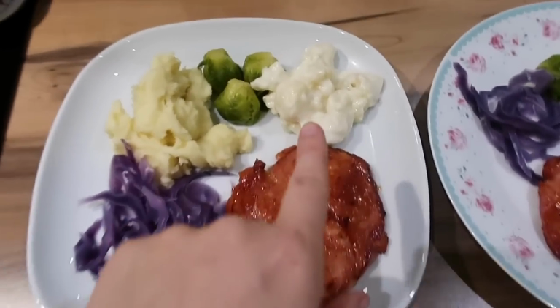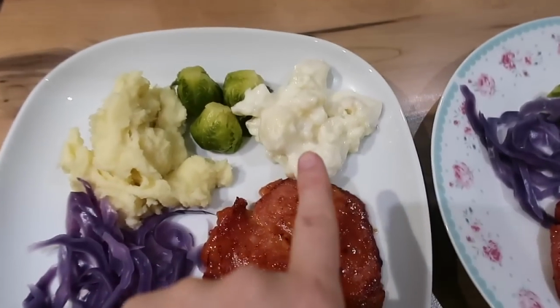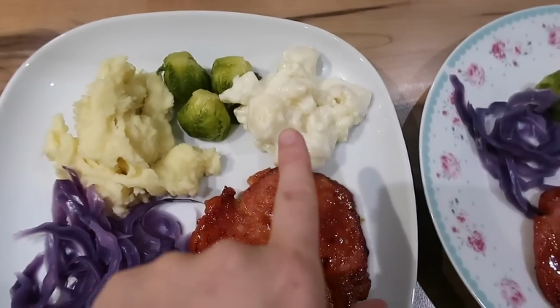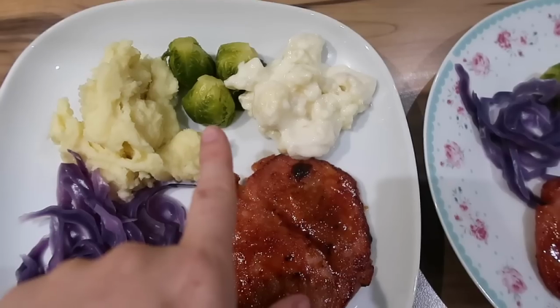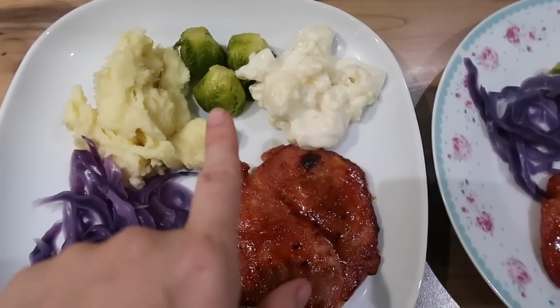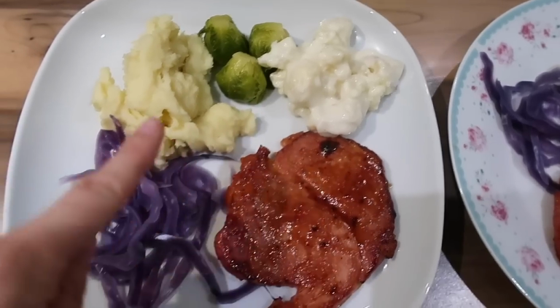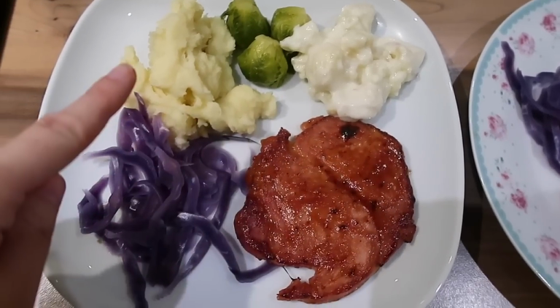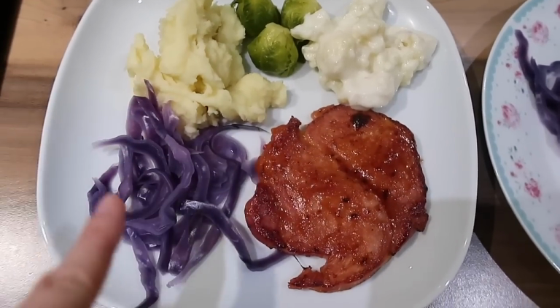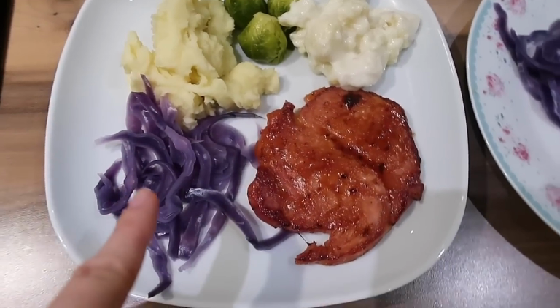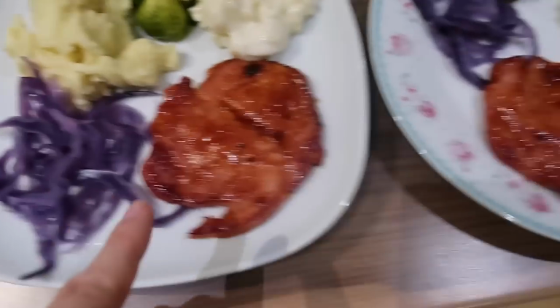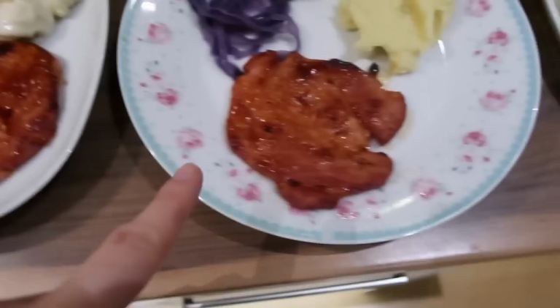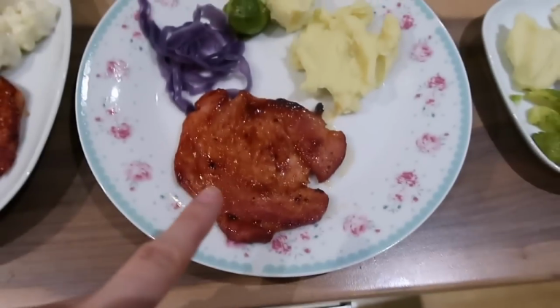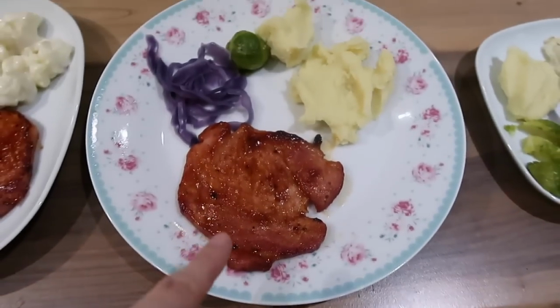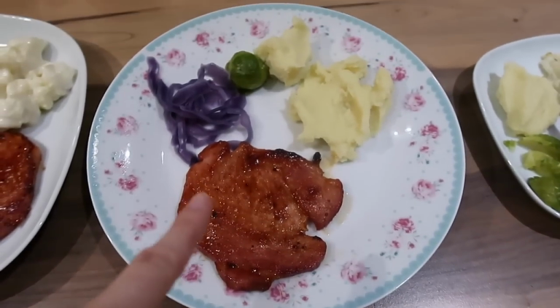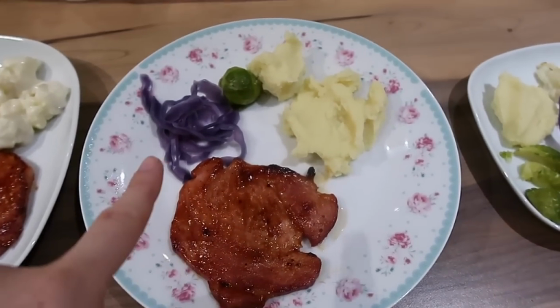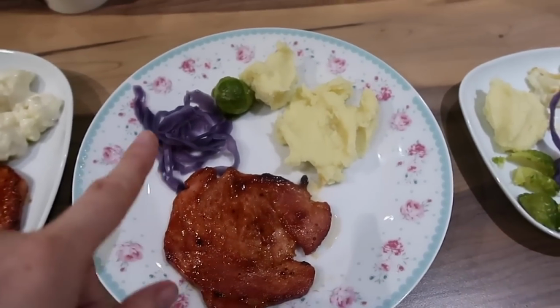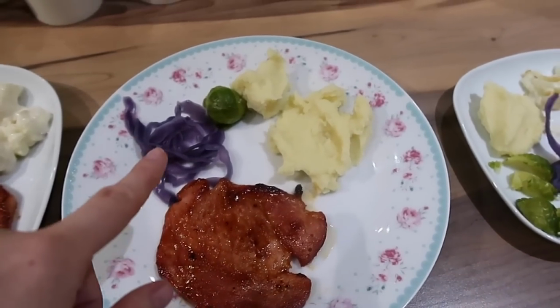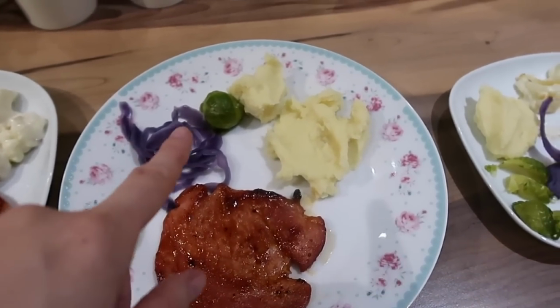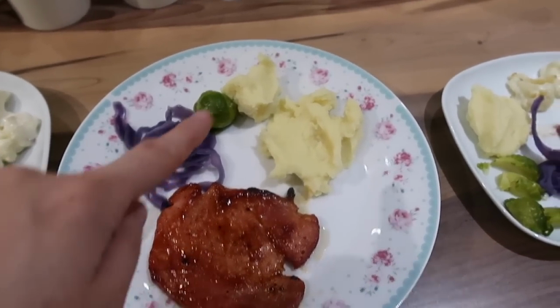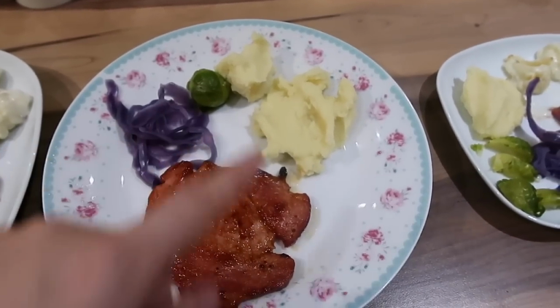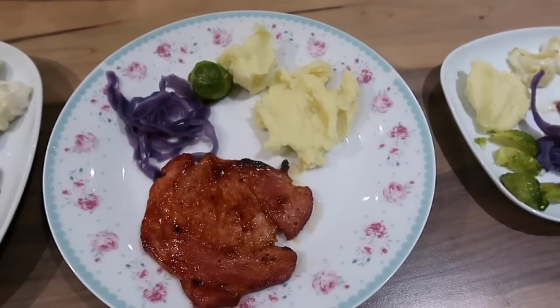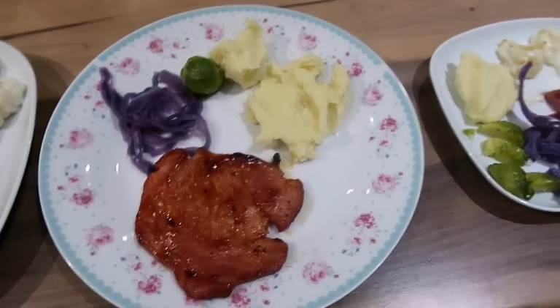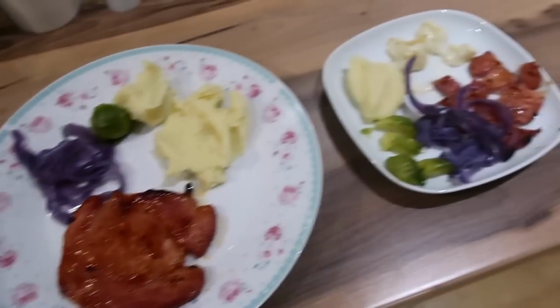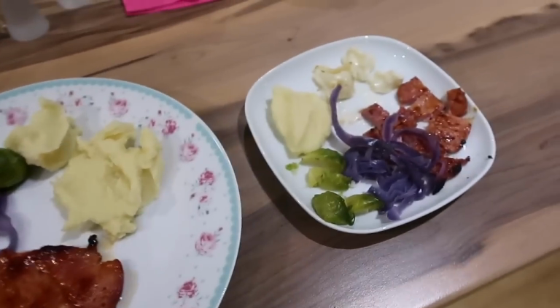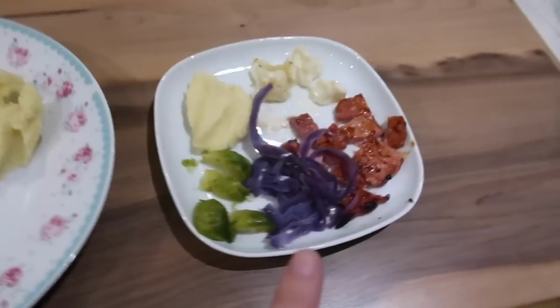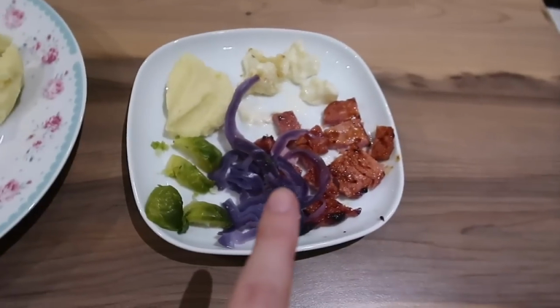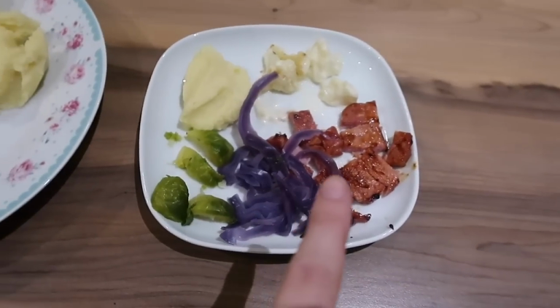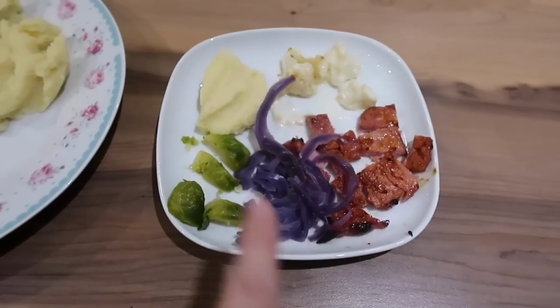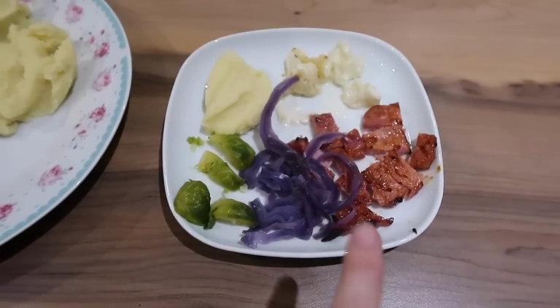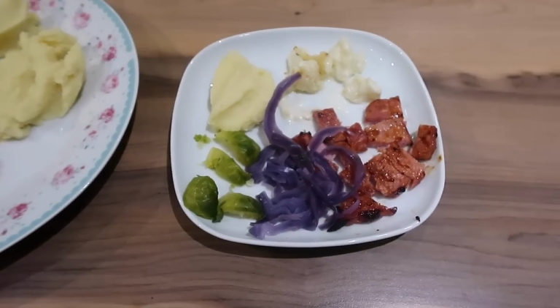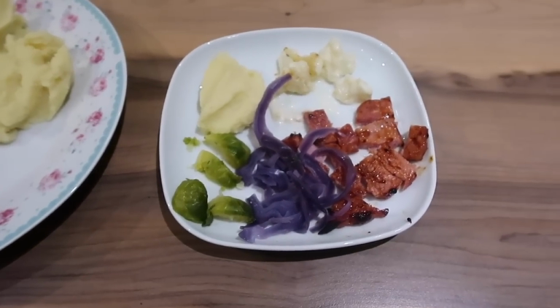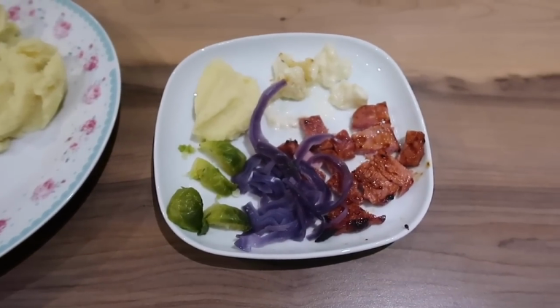I've got some cauliflower cheese, some brussels sprouts, some mash, and some red cabbage. Caitlin has the gammon, a tiny bit of cabbage, one brussels sprout, and some mash. Ell is having a little bit of everything, and Andrew will get his when he comes home.